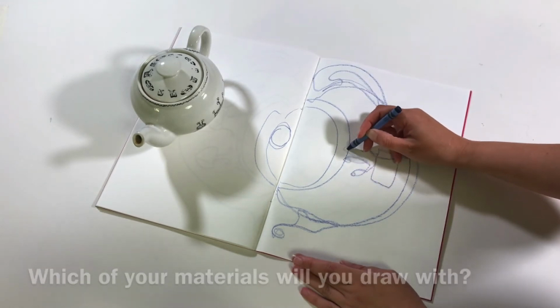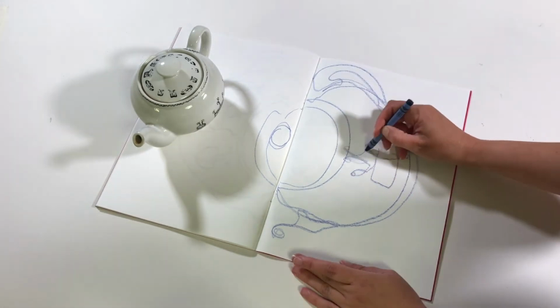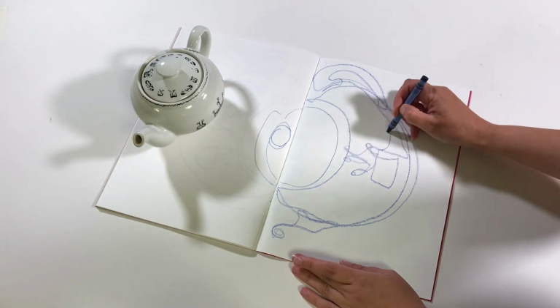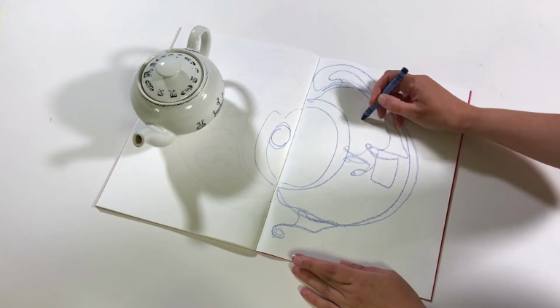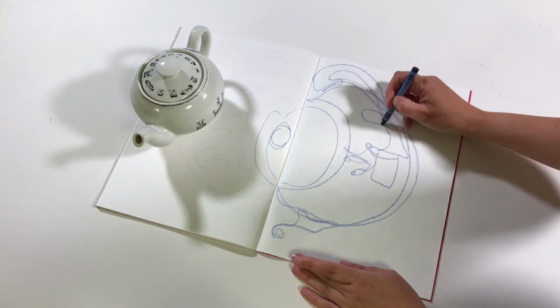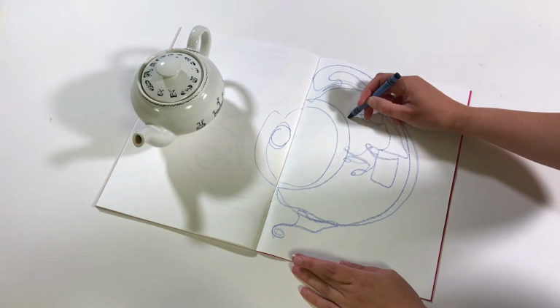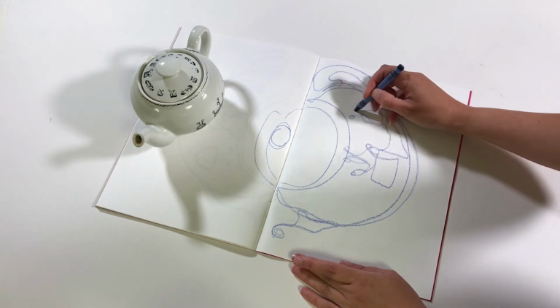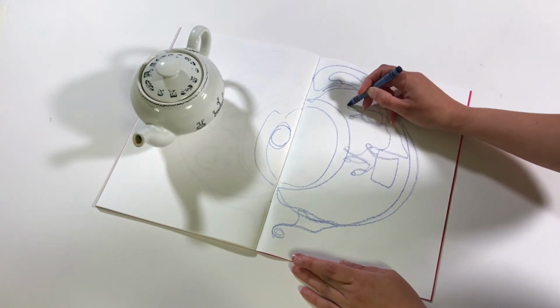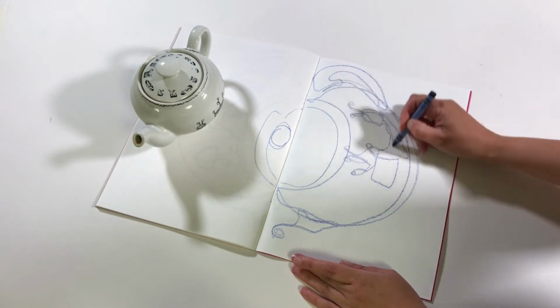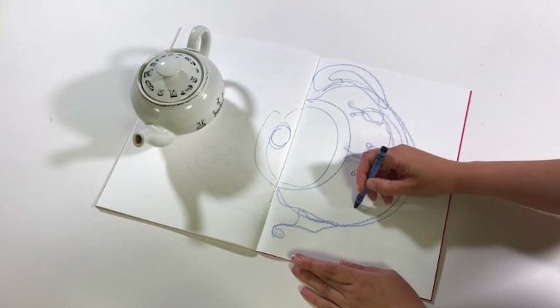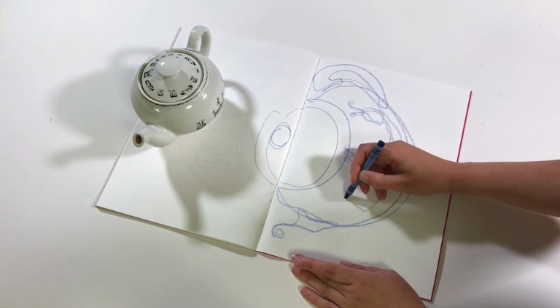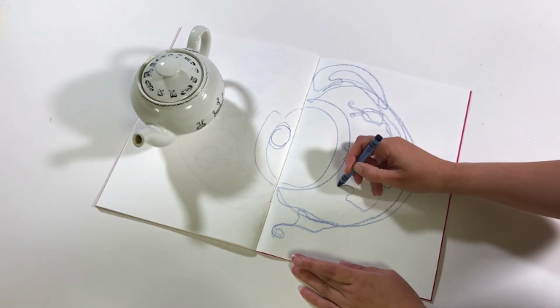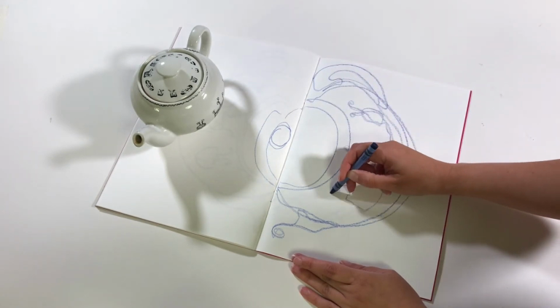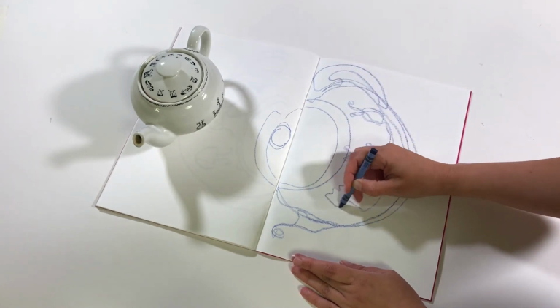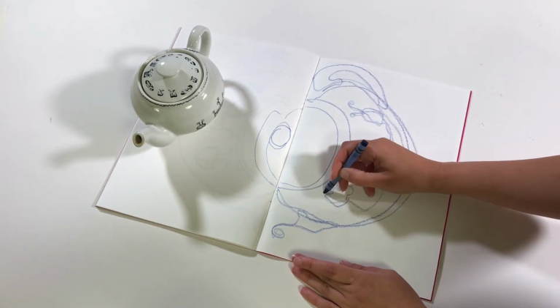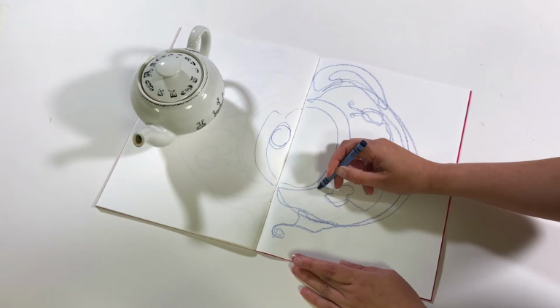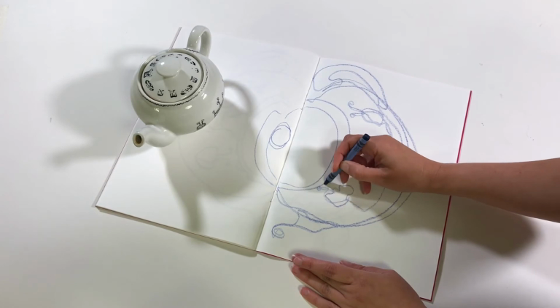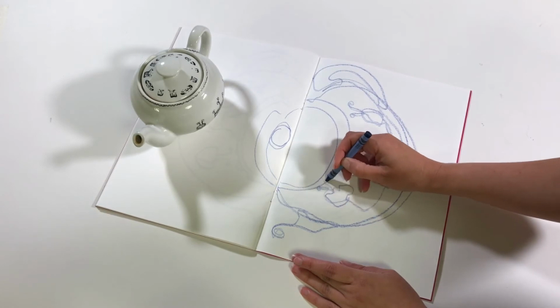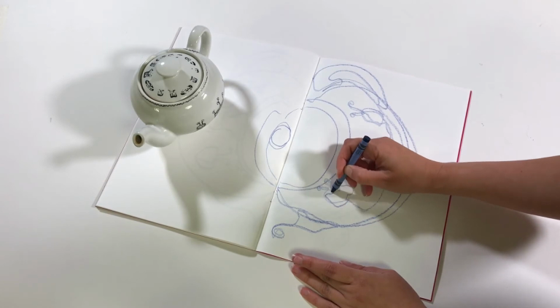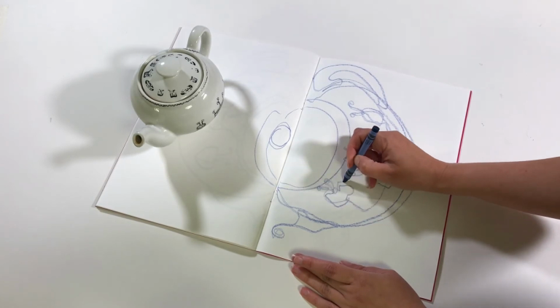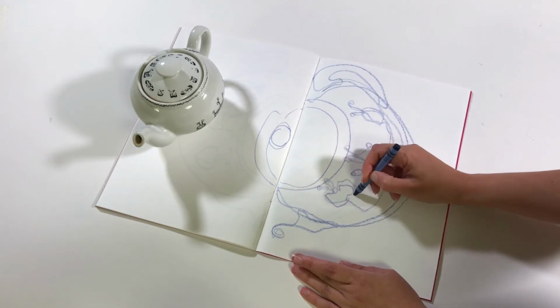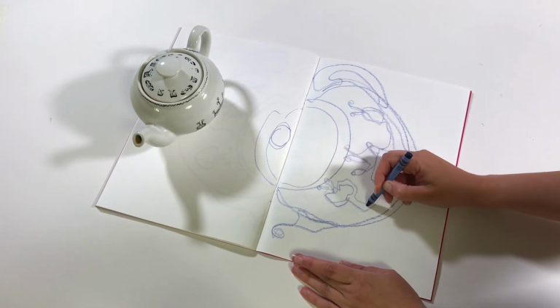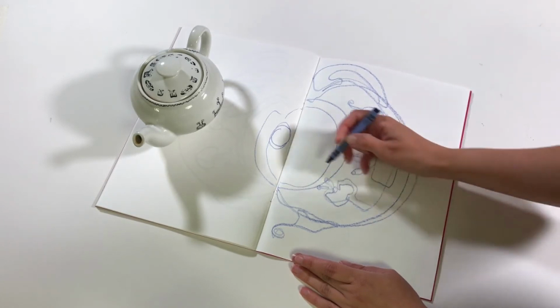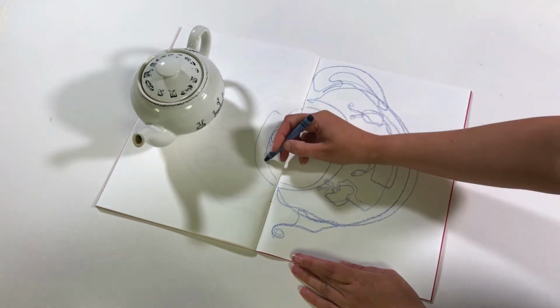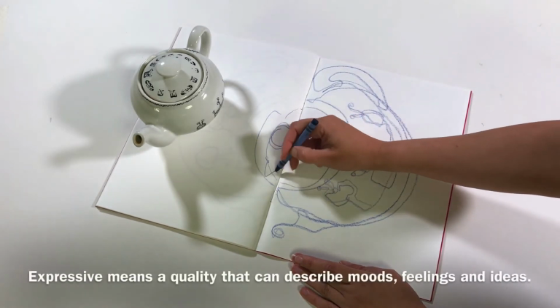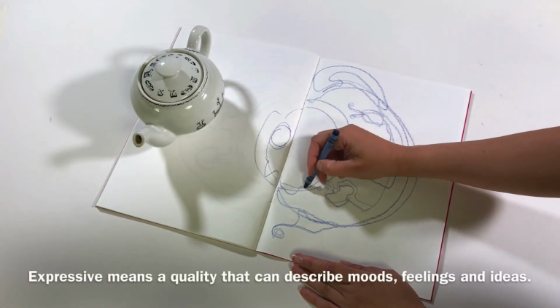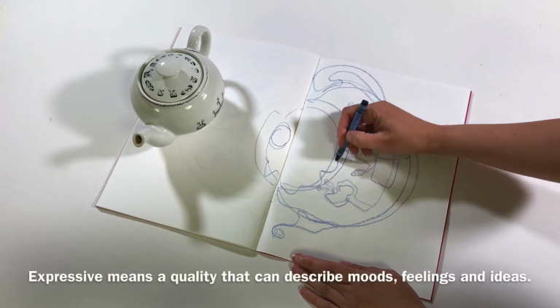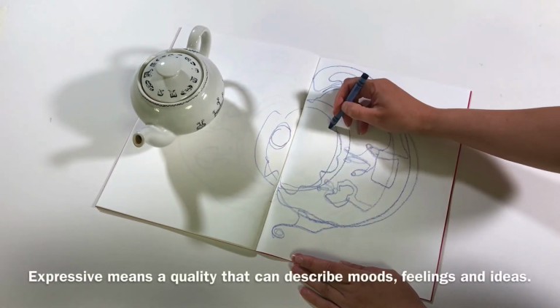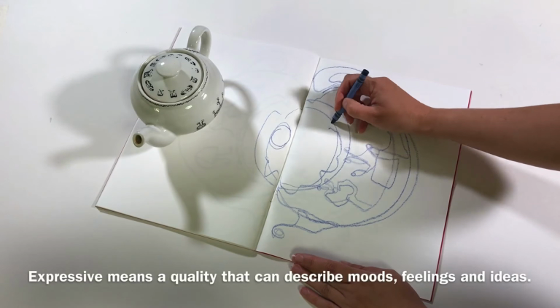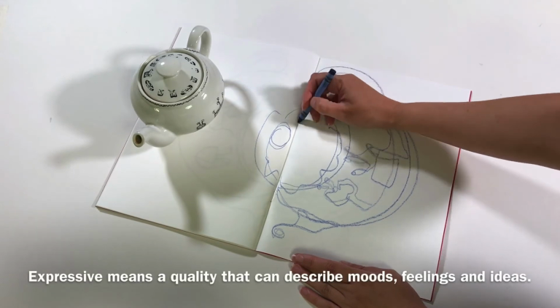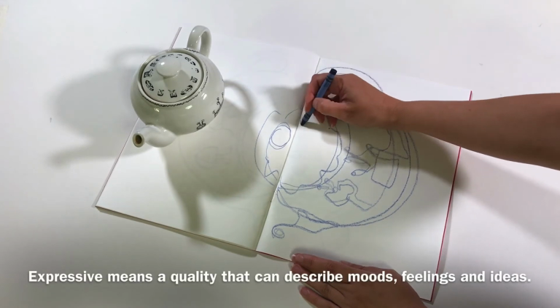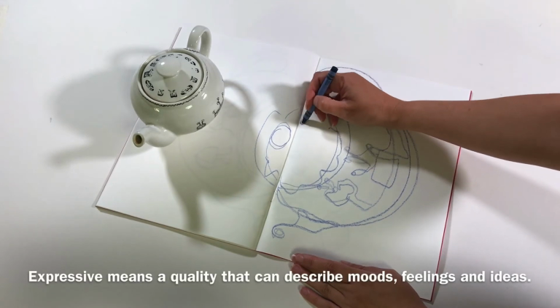Now obviously I'm working really fast here, this is a quick sketch. You can take longer if you like, you can build these up — try one minute, try two minutes, try ten minutes. These are just expressive, these are fun, they're not meant to be taken seriously.